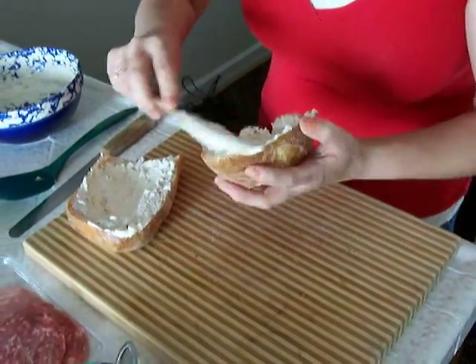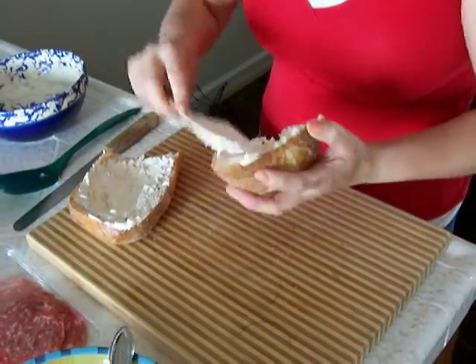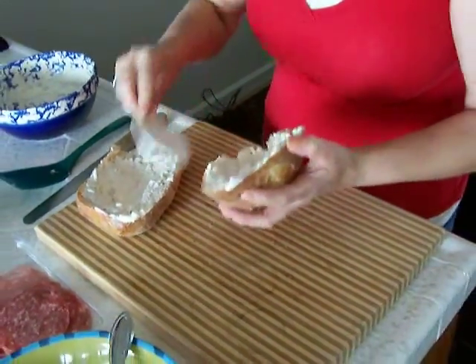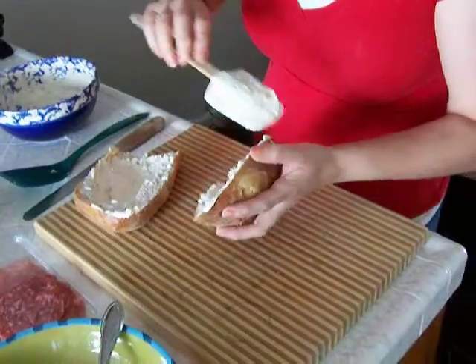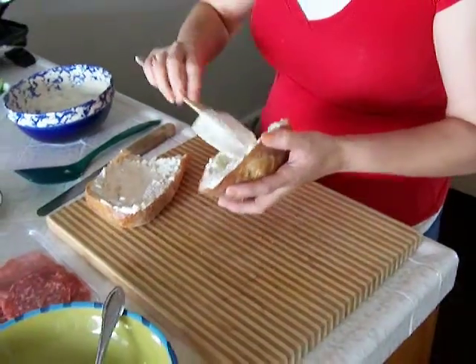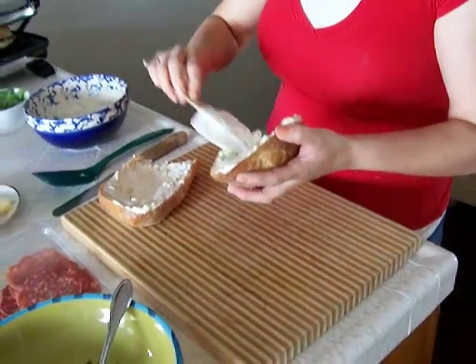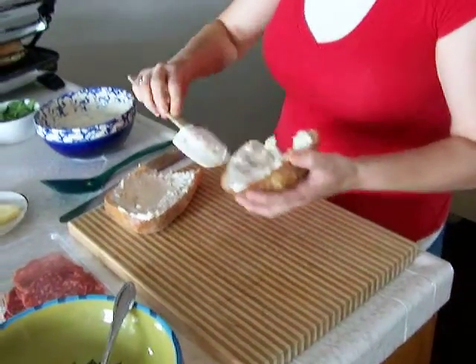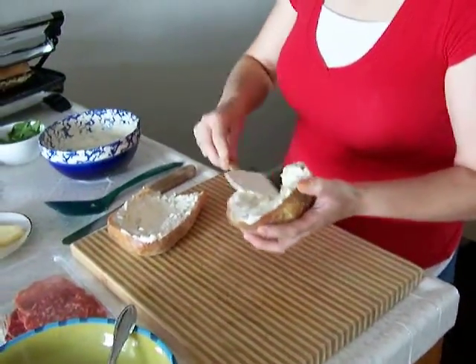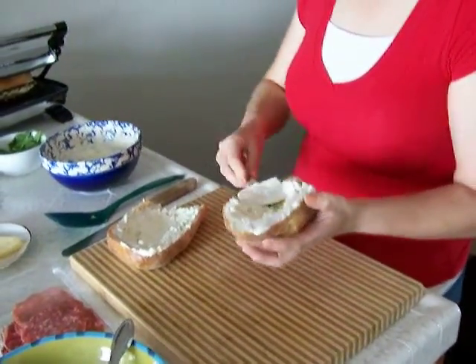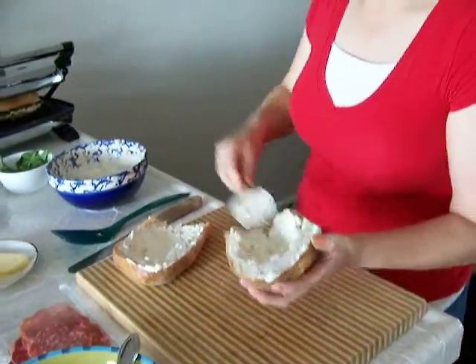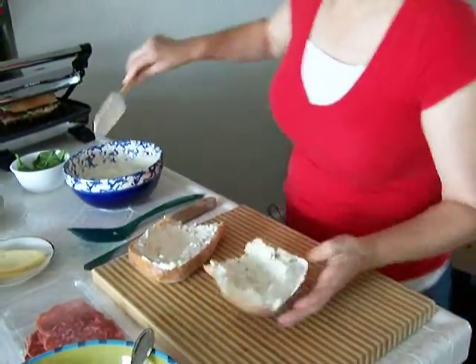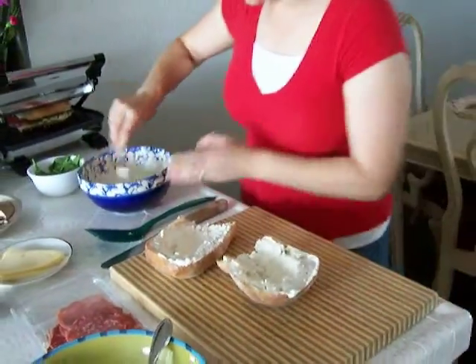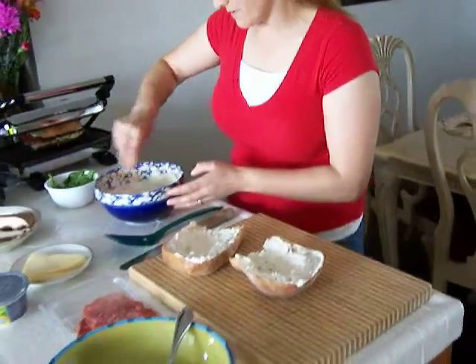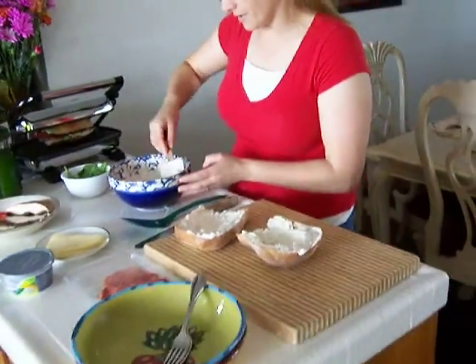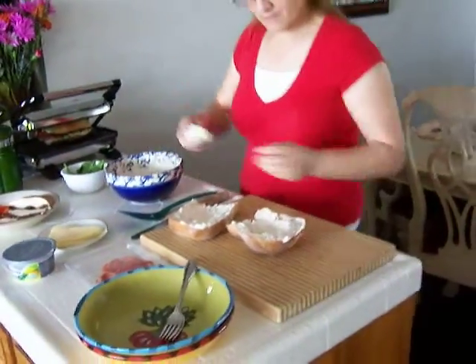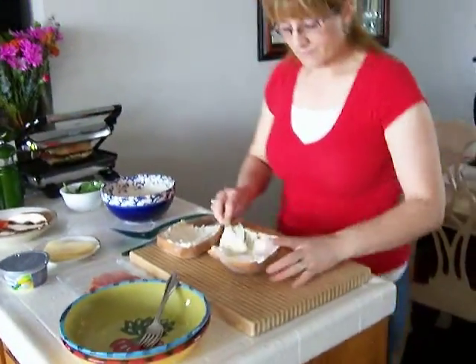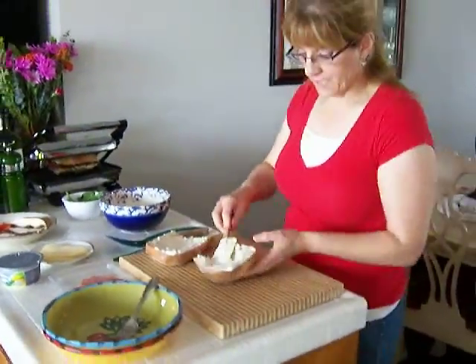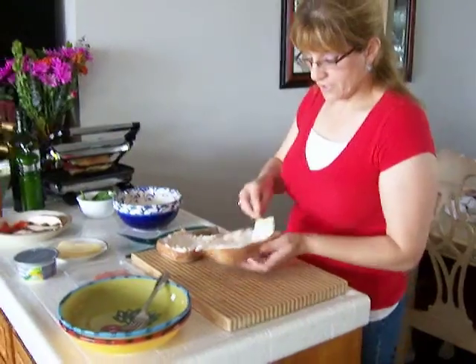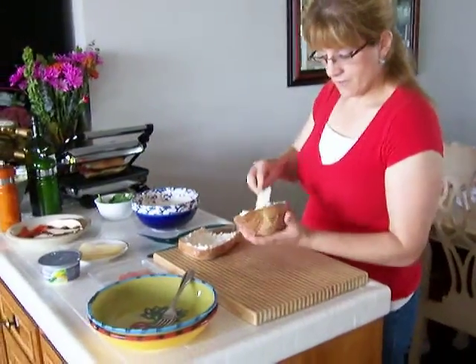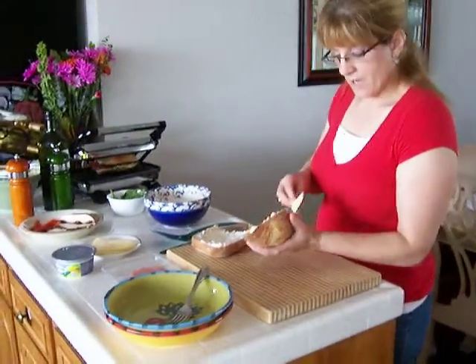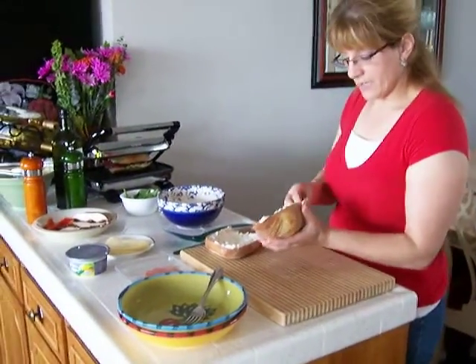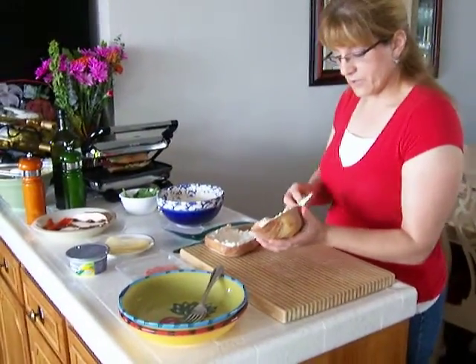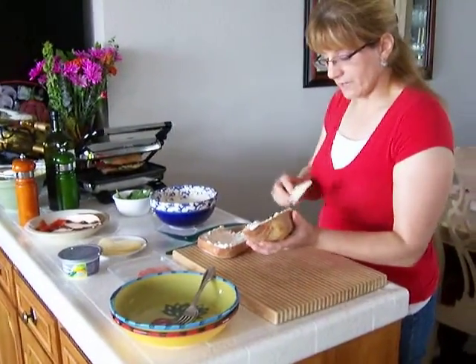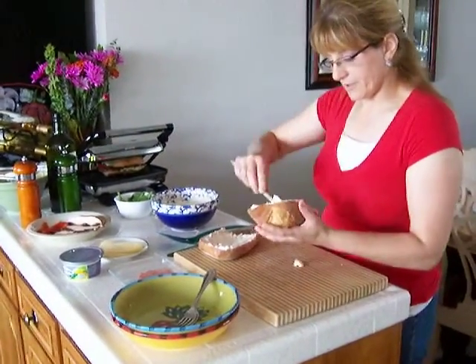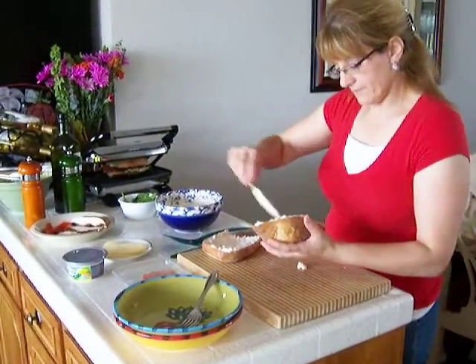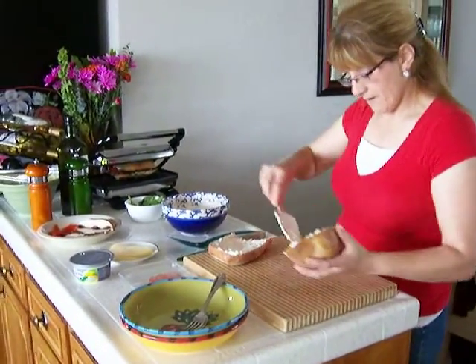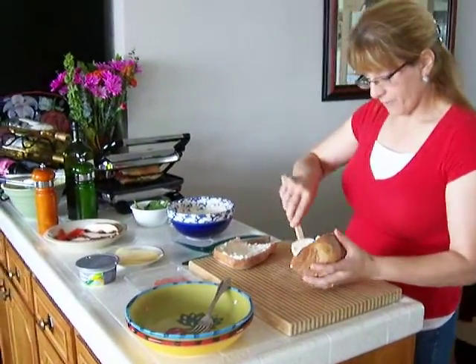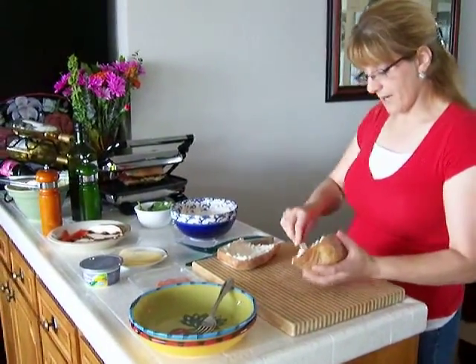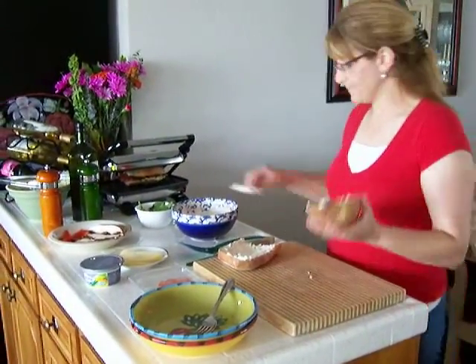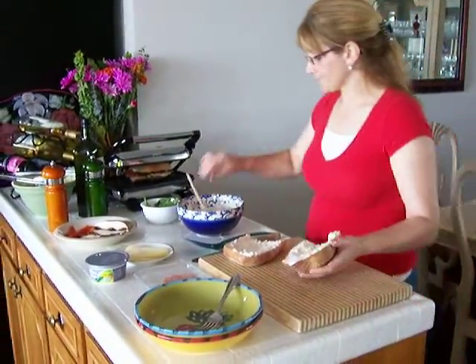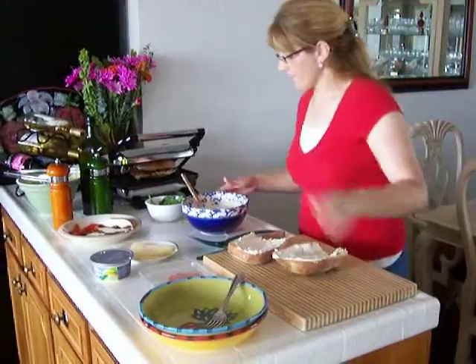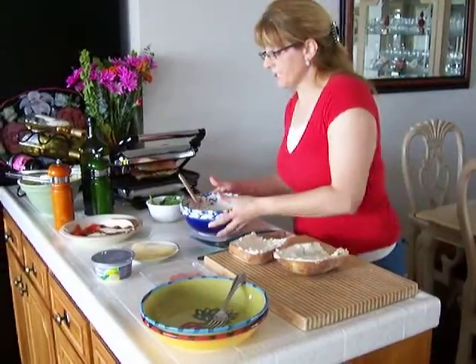Now coming into summer, this is an easy meal. You can do this for lunch, and we do a lot for dinner.